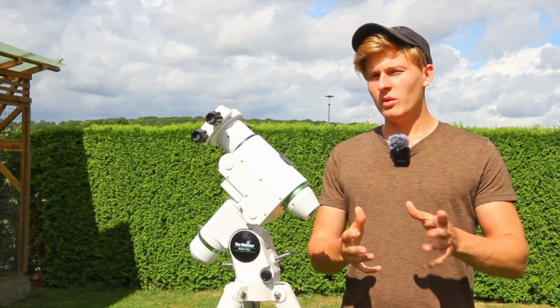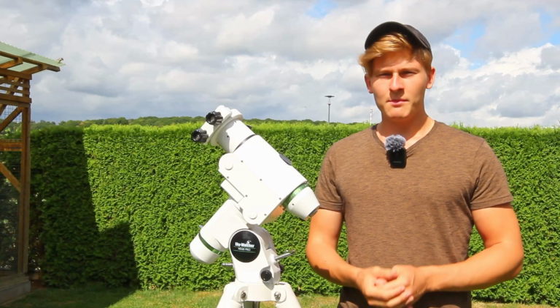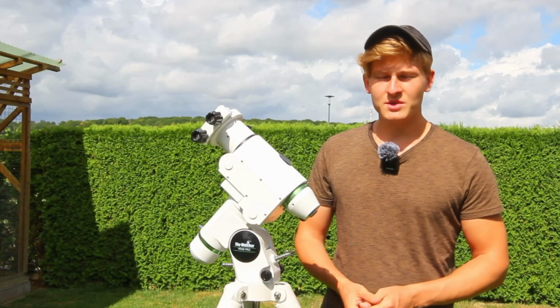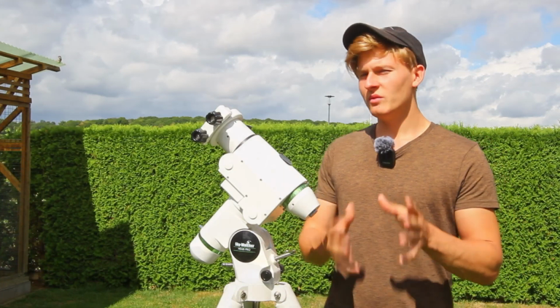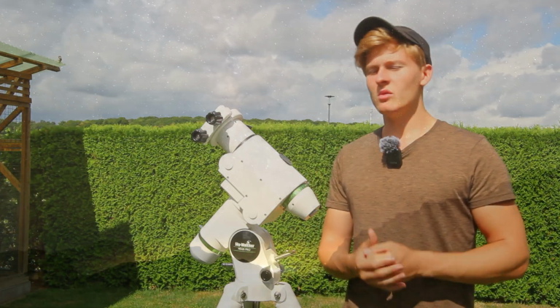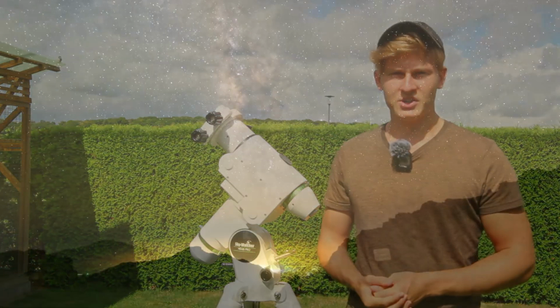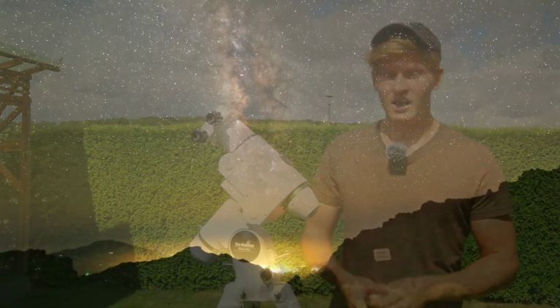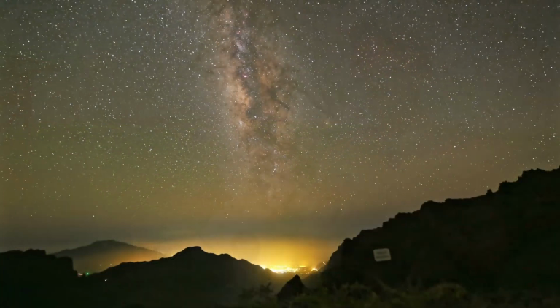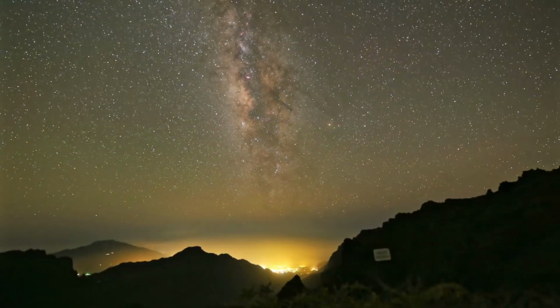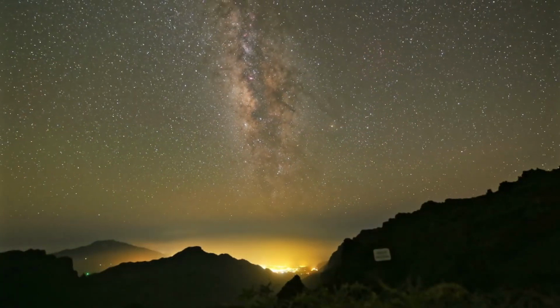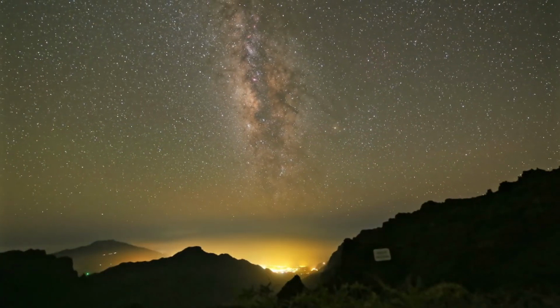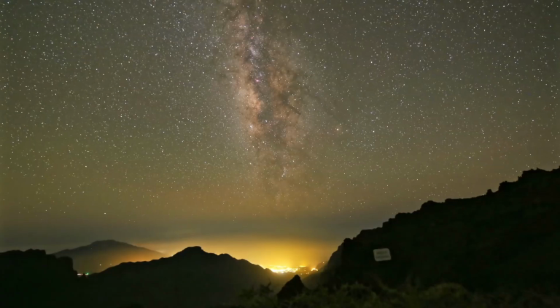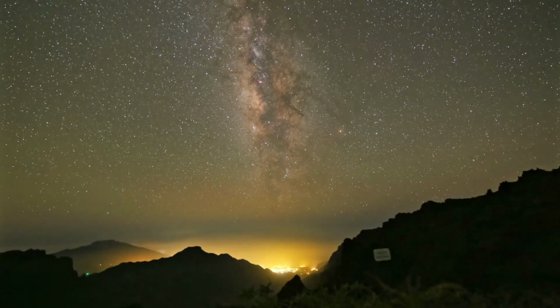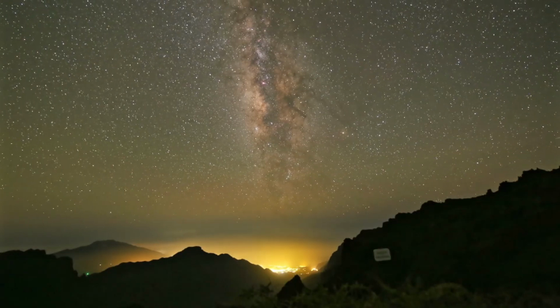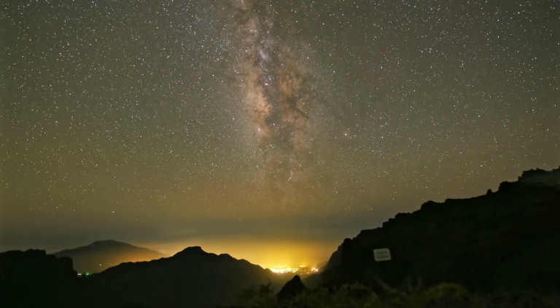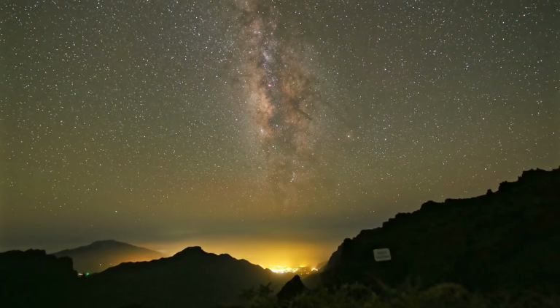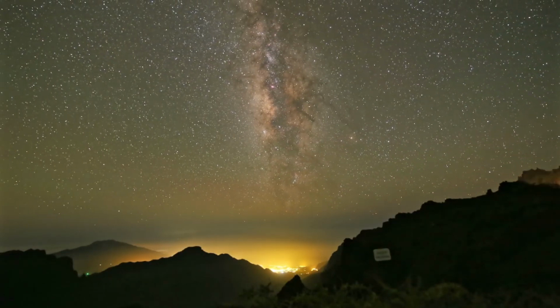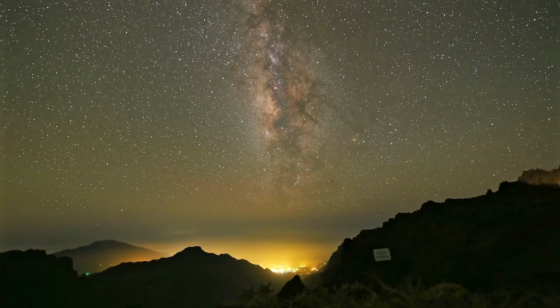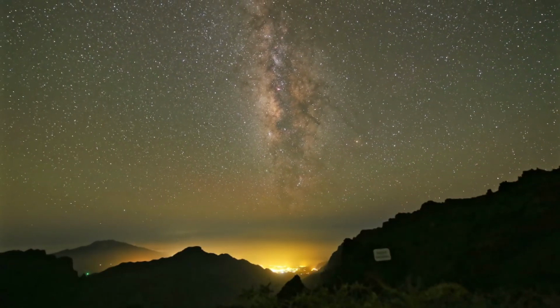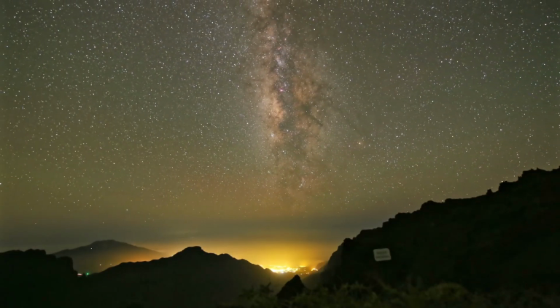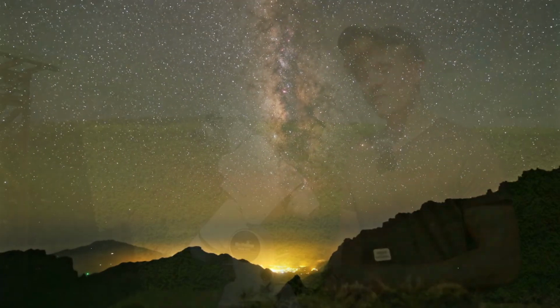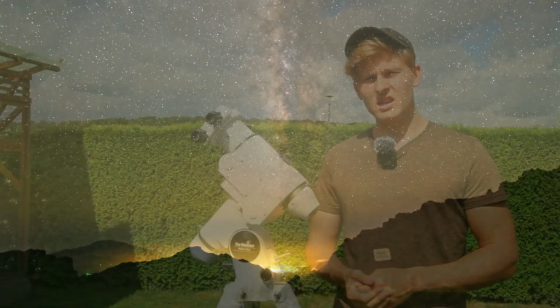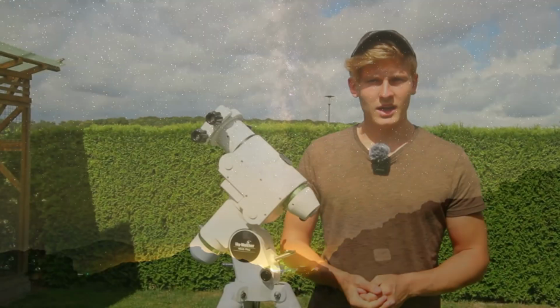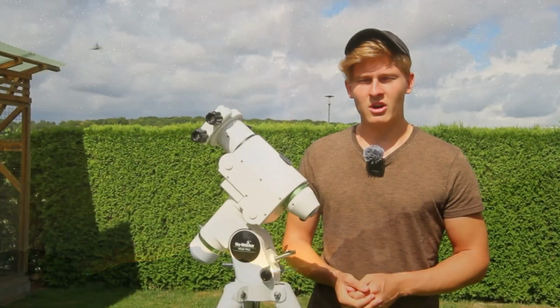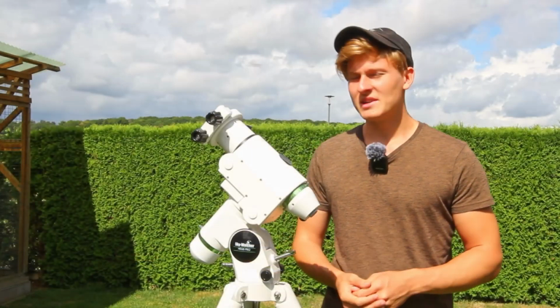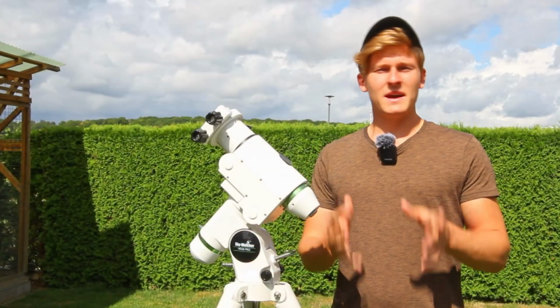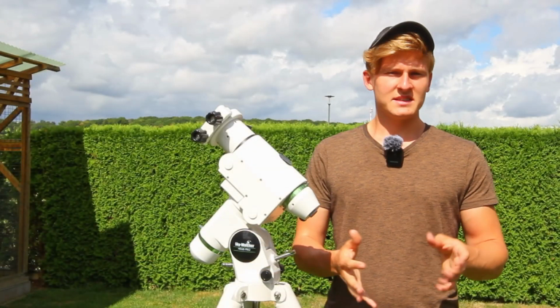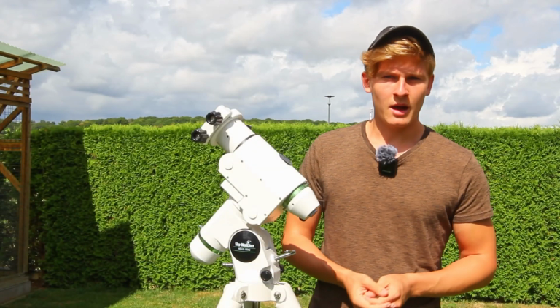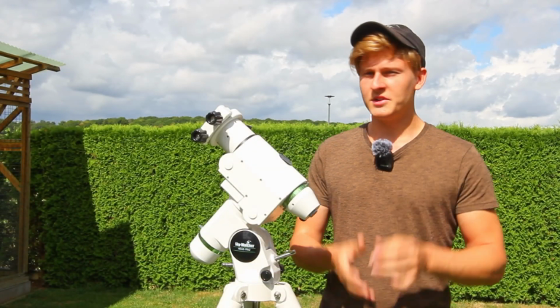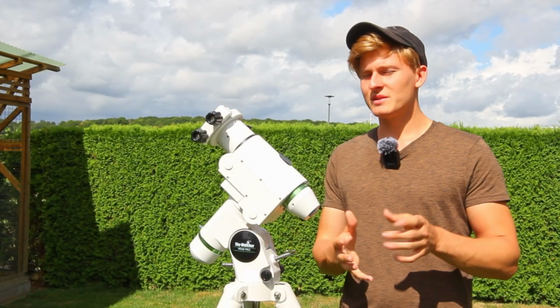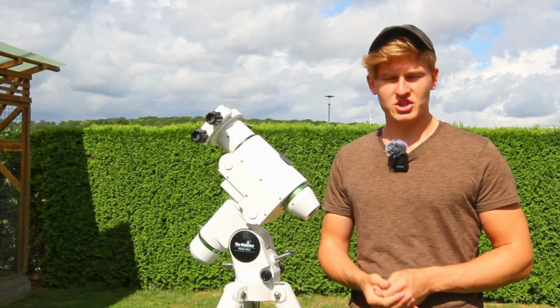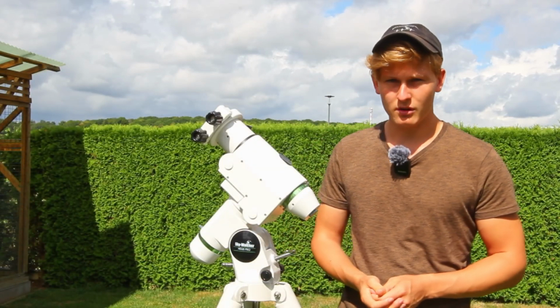Hello and welcome back to a new video on my channel. I'm back home from my trip to La Palma. So tonight will be the first astrophotography session for me after my trip. In this video I would like to talk about the best DSLR camera that you can use for astrophotography.